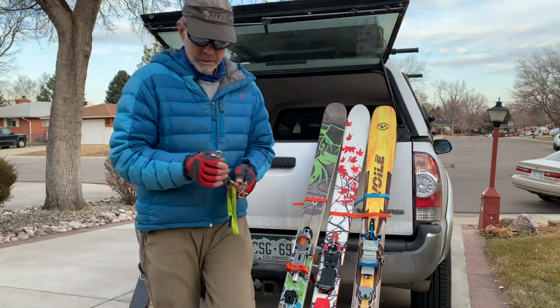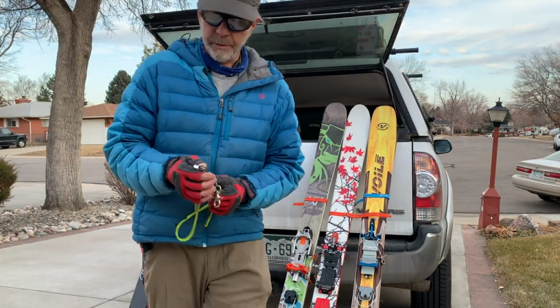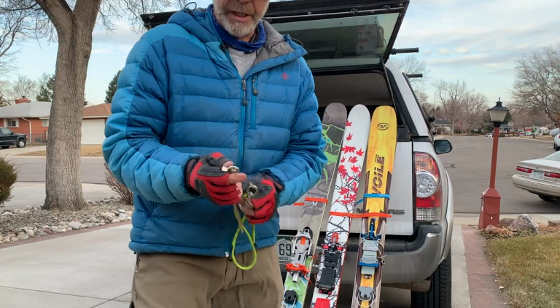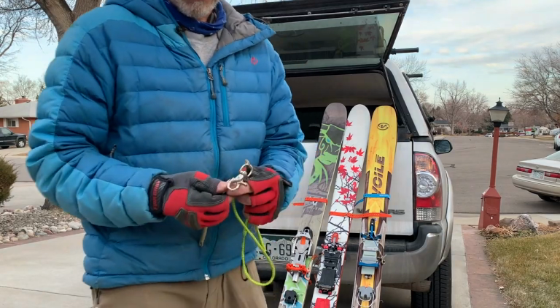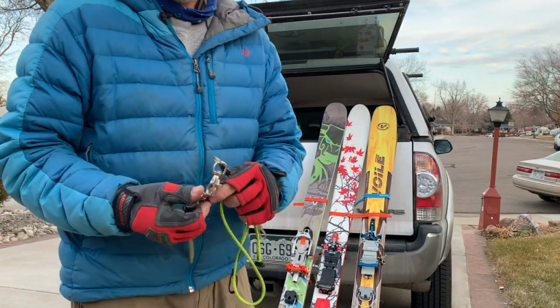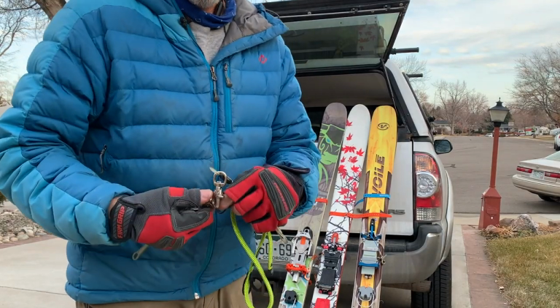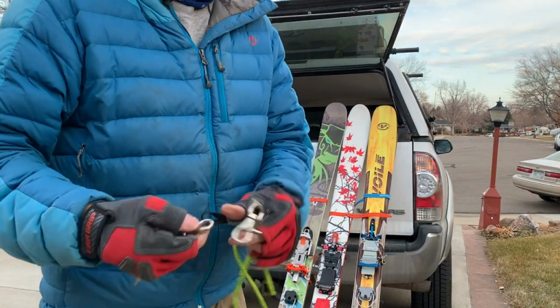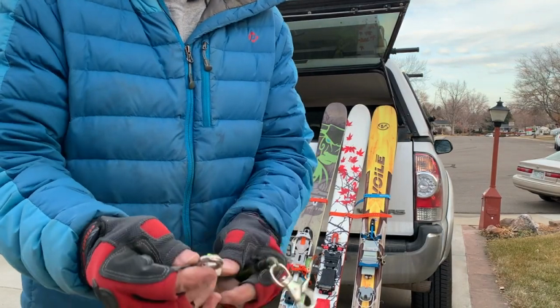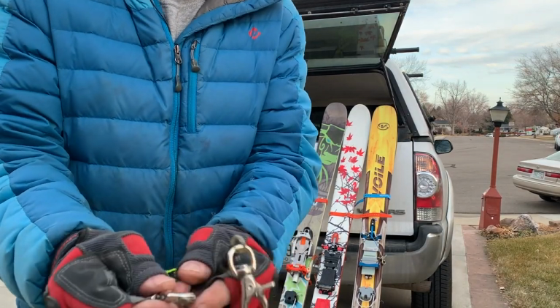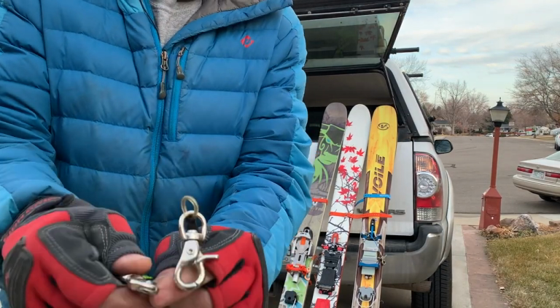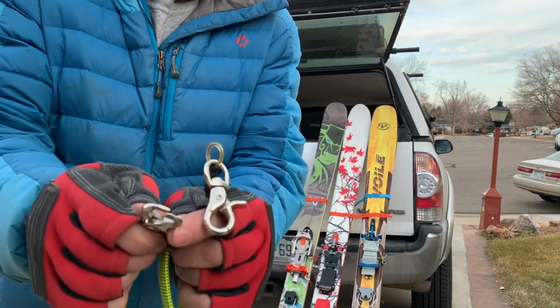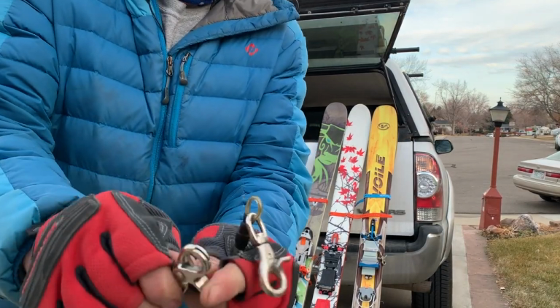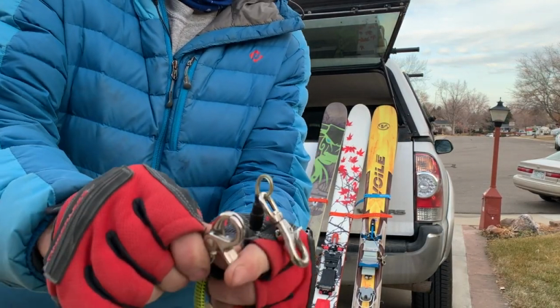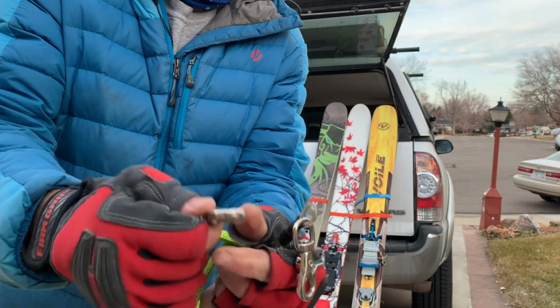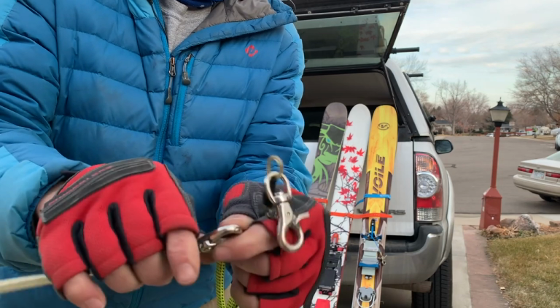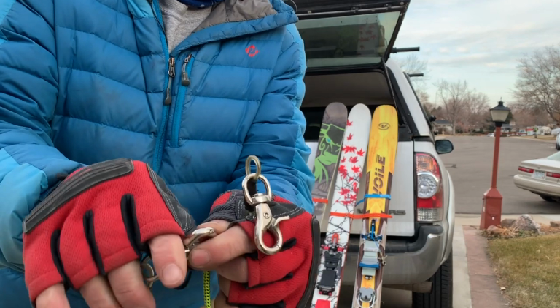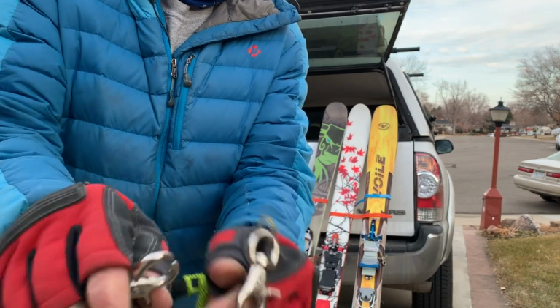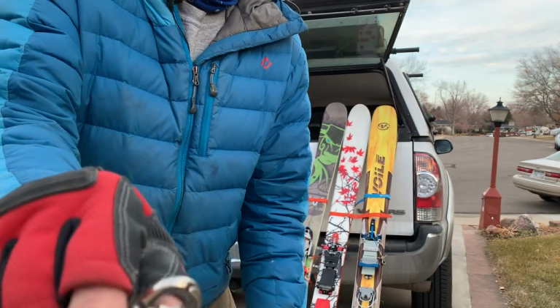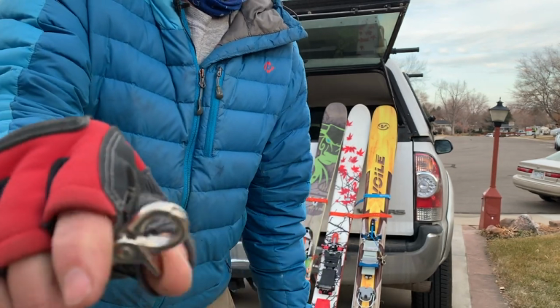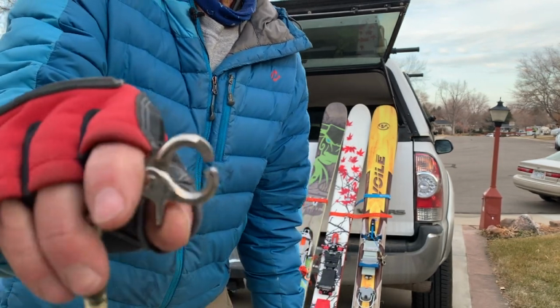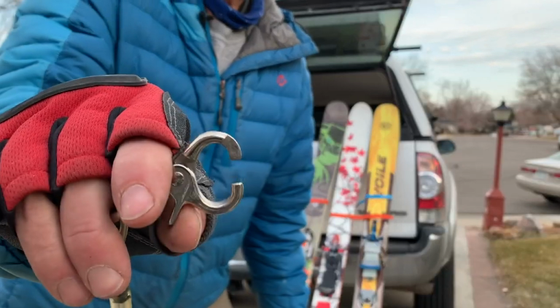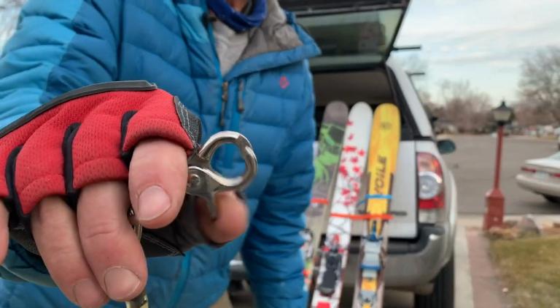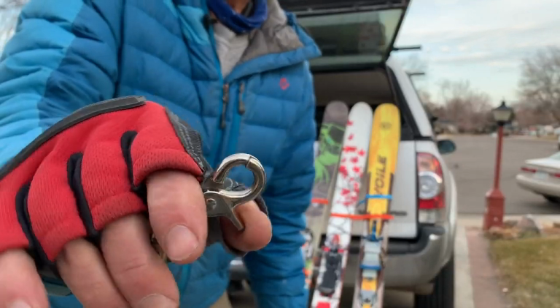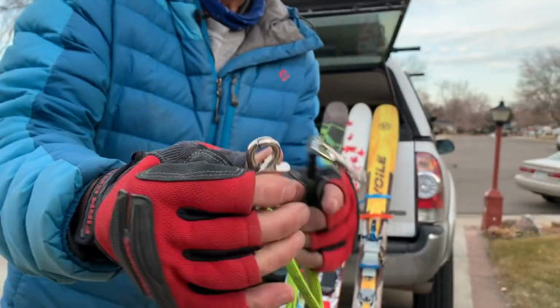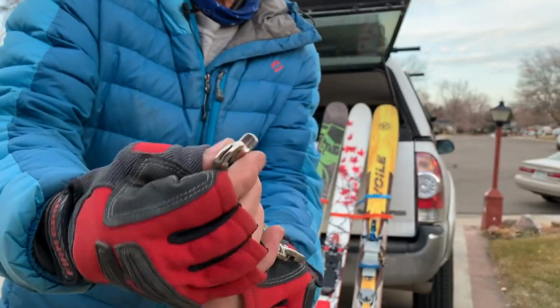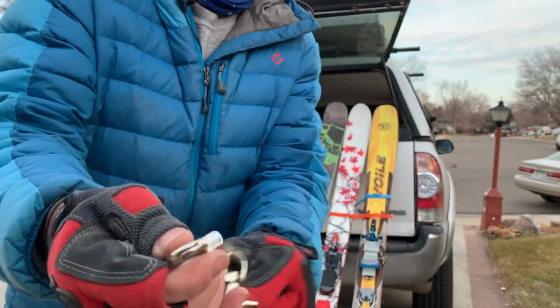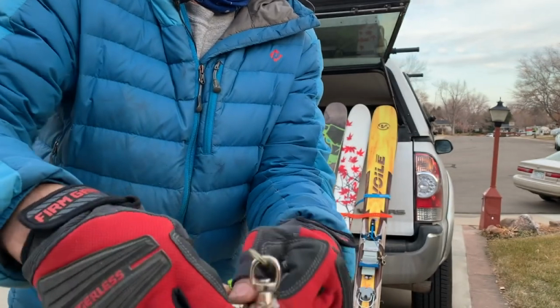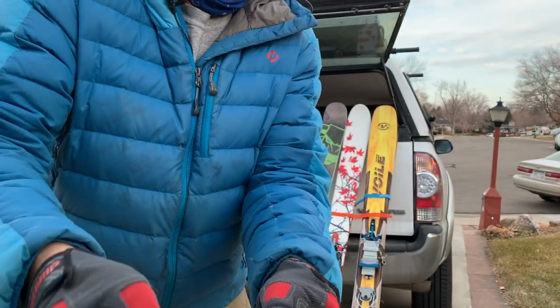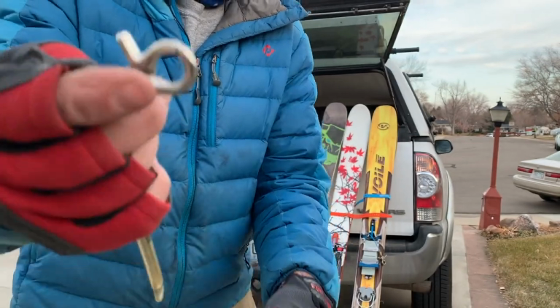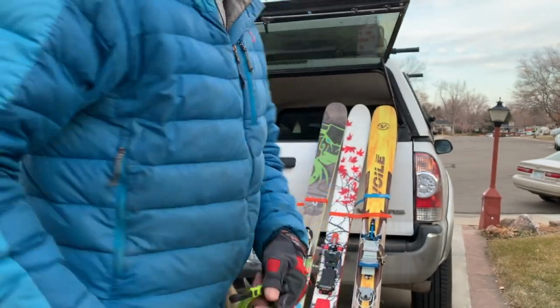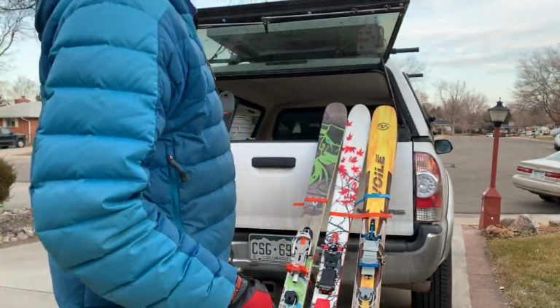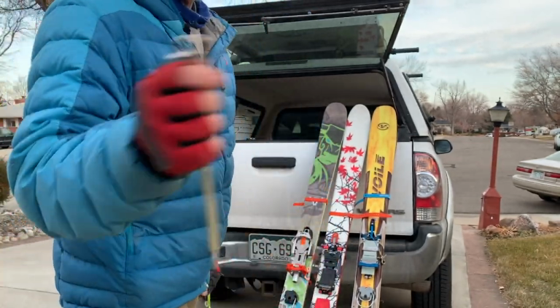There were also these open-style leashes. My problem with them is that a lot of times when I open them up they spin on me, and then I'm just fiddling with them — hate that.